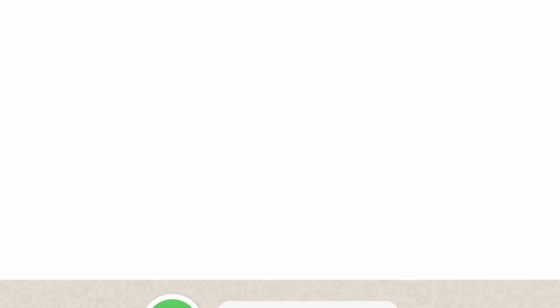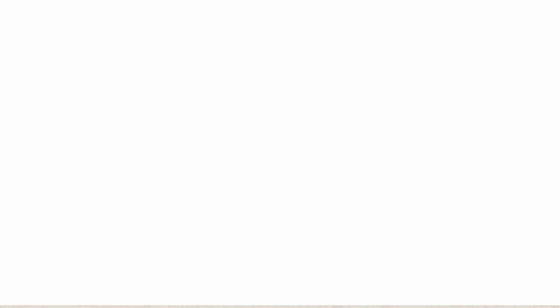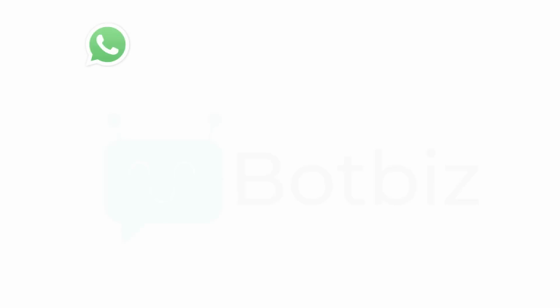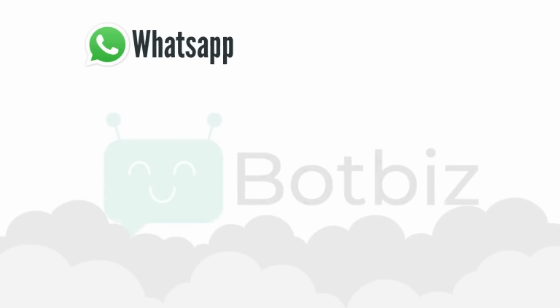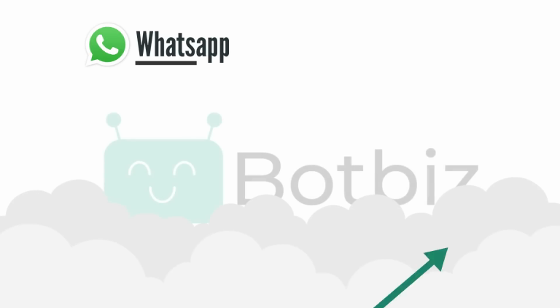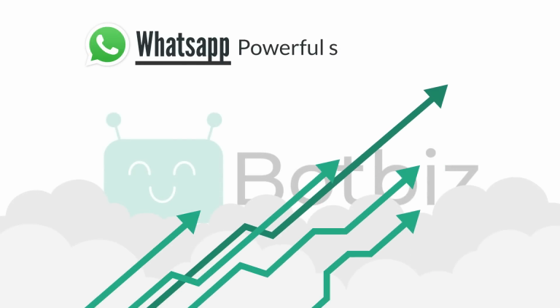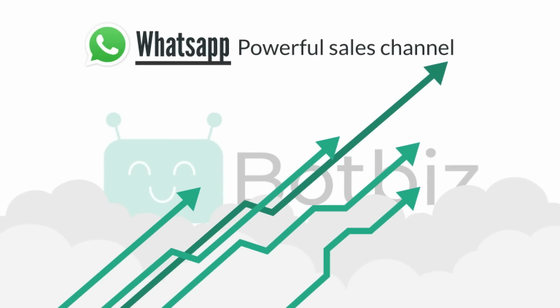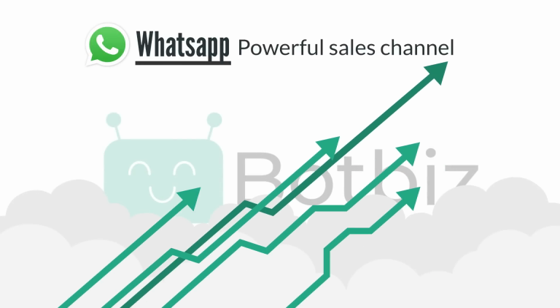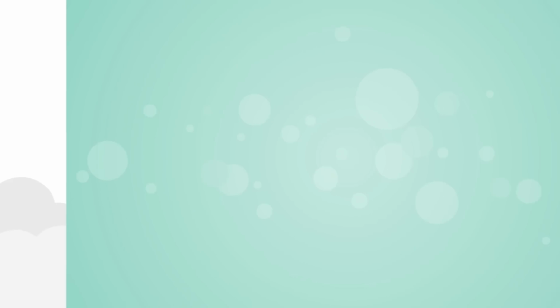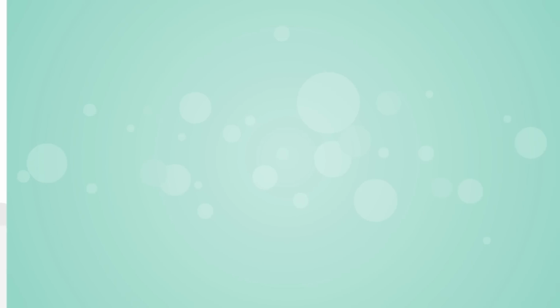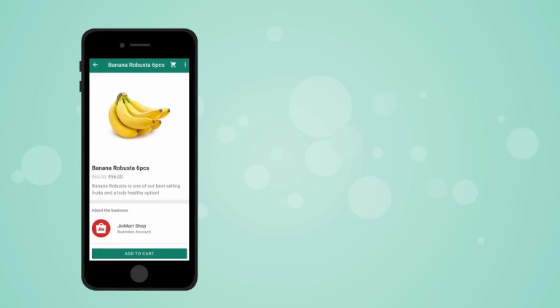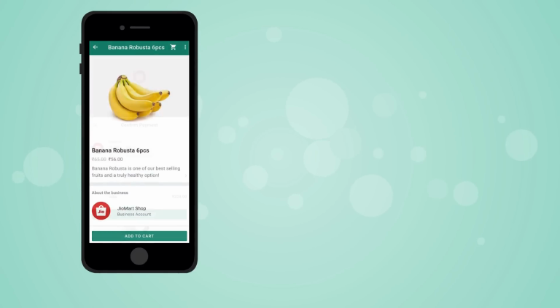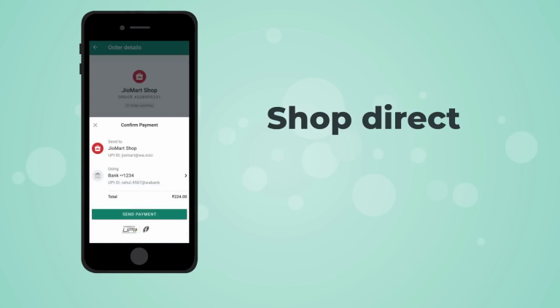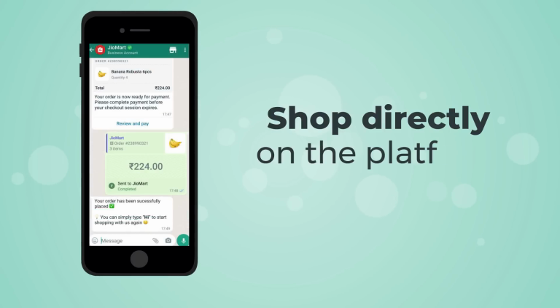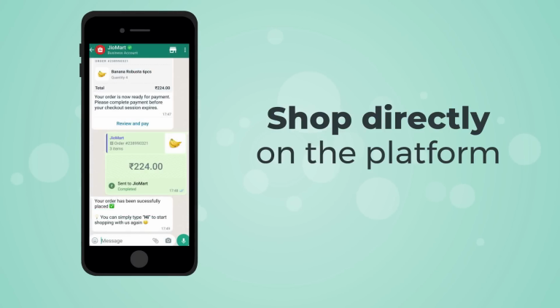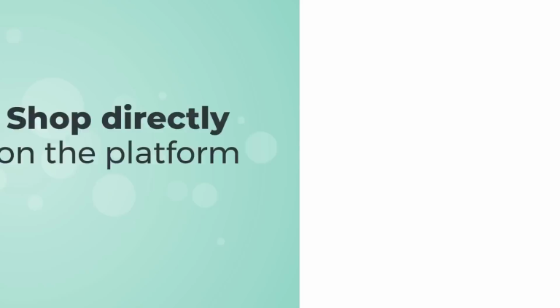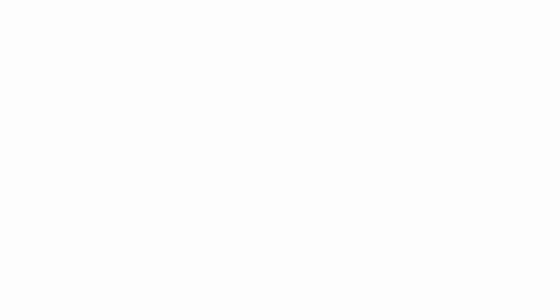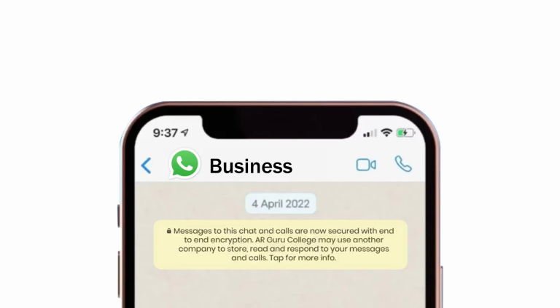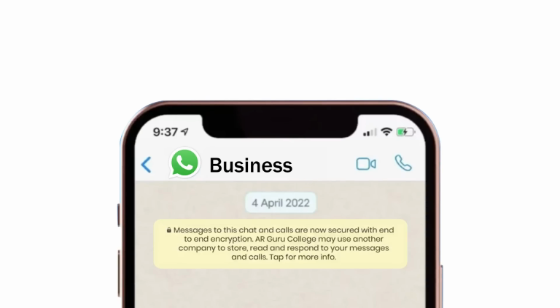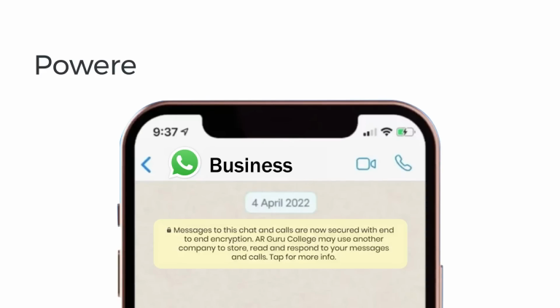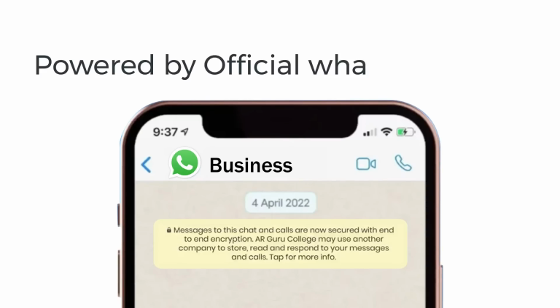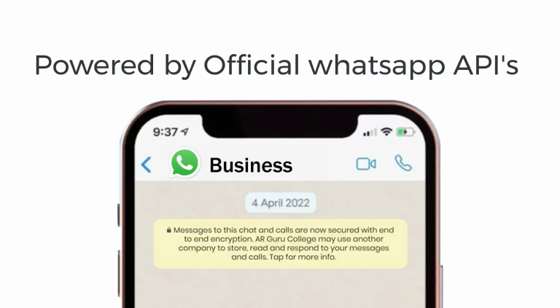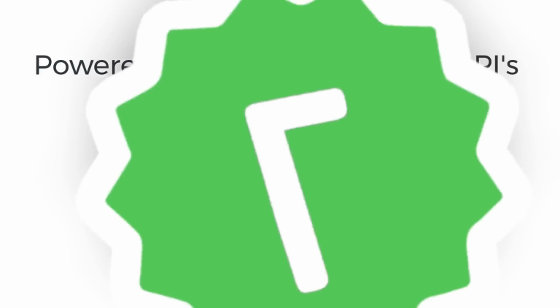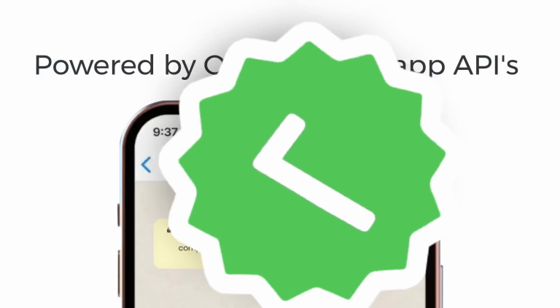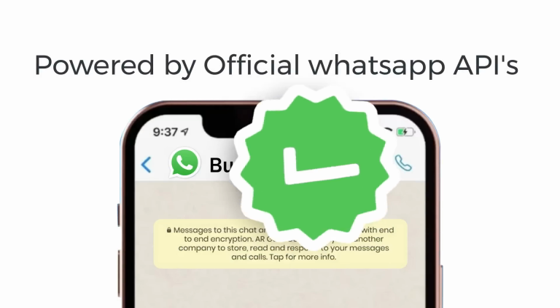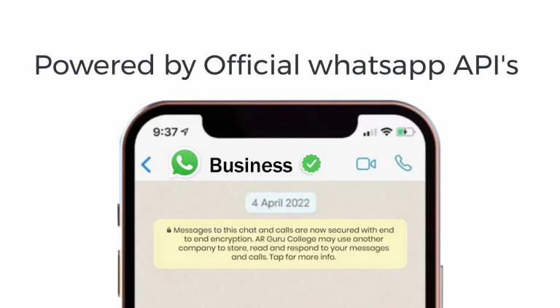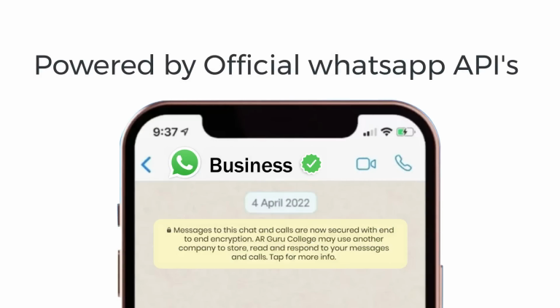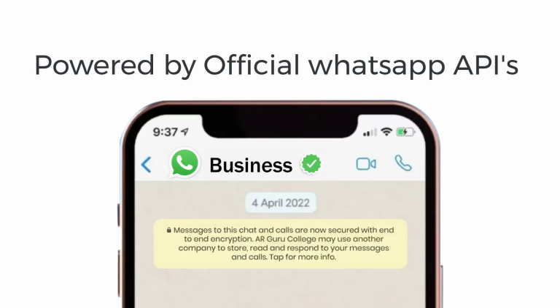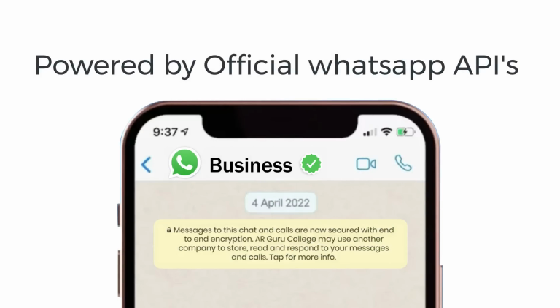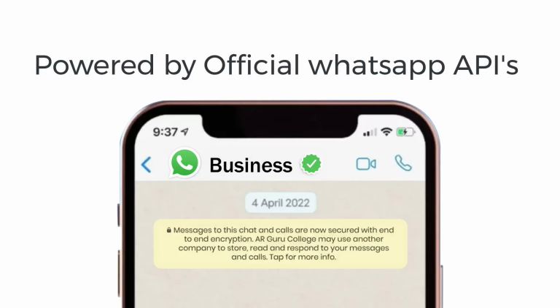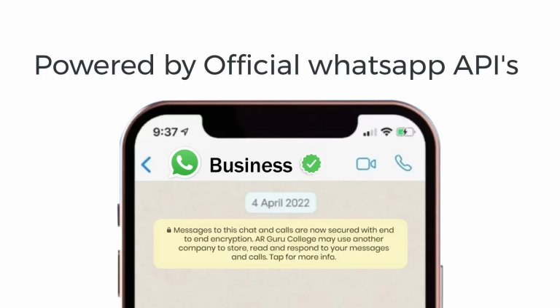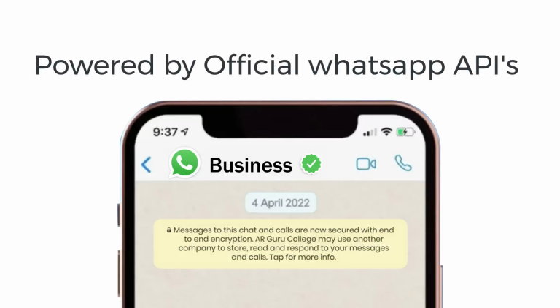By transforming WhatsApp into a powerful sales channel, we enable your customers to shop directly on the platform. And with the added benefits of being built on top of the official WhatsApp Business APIs, your brand can stand out with that special green tick.